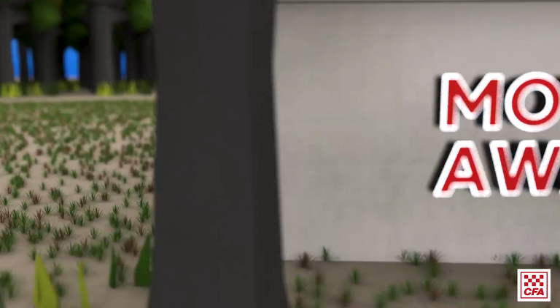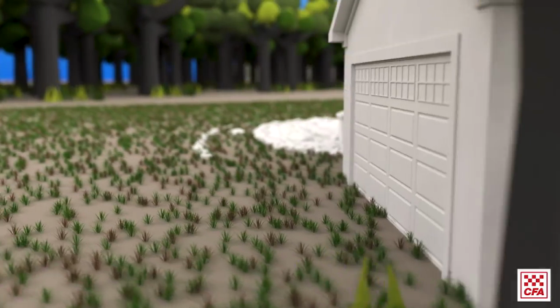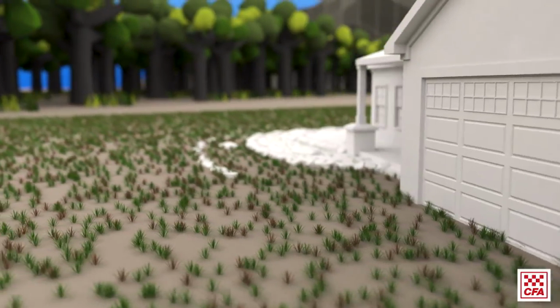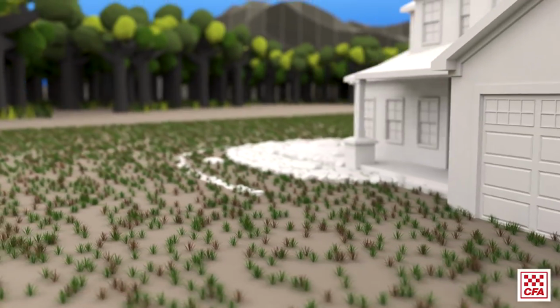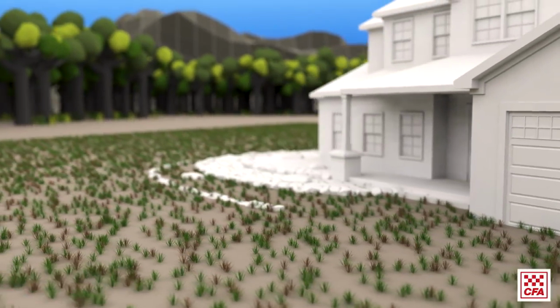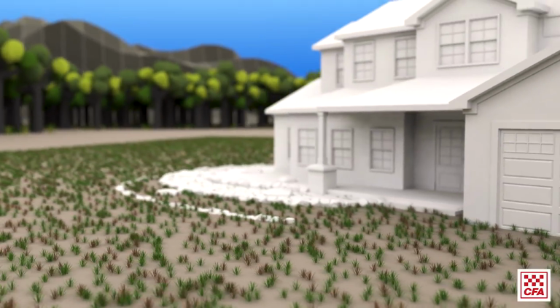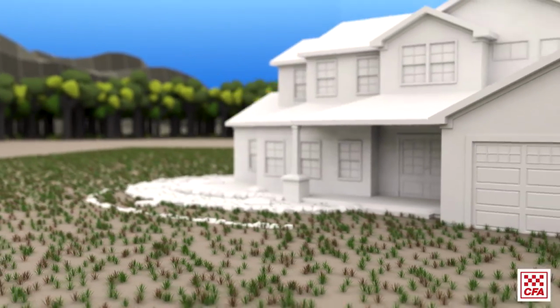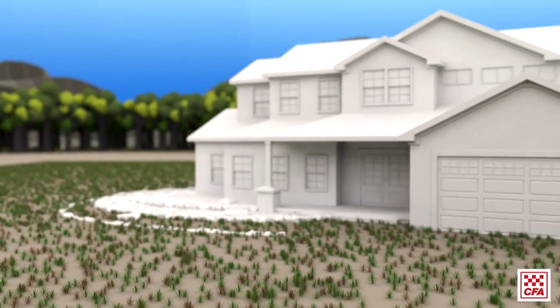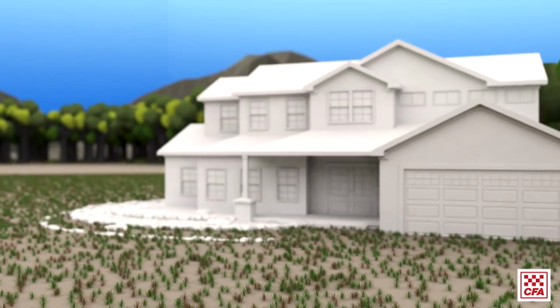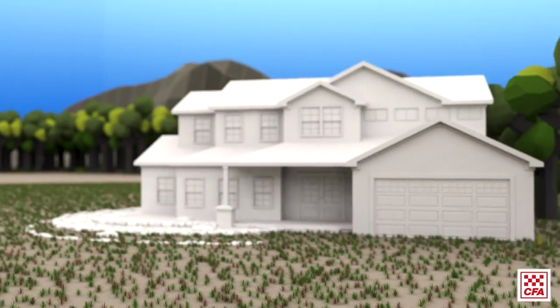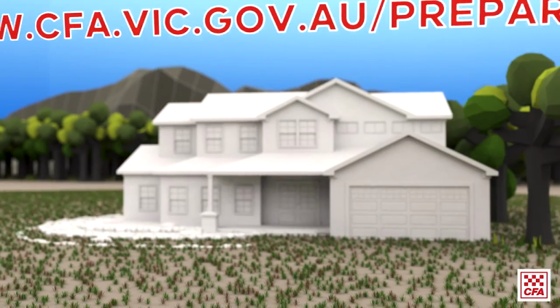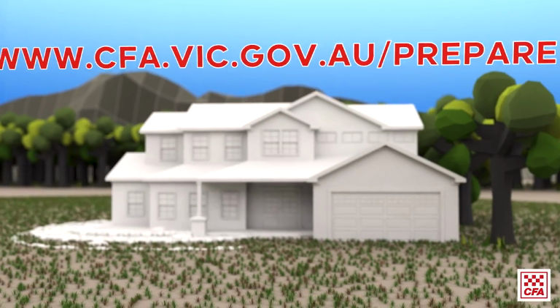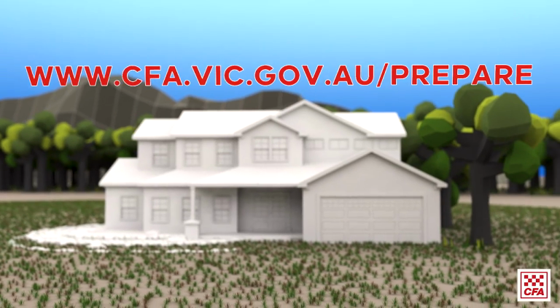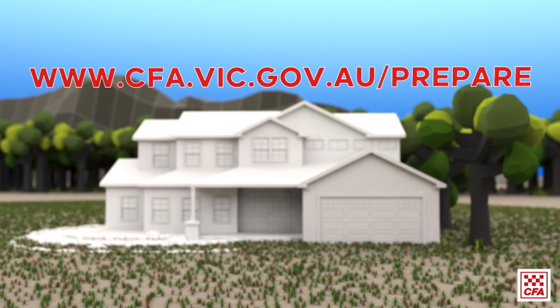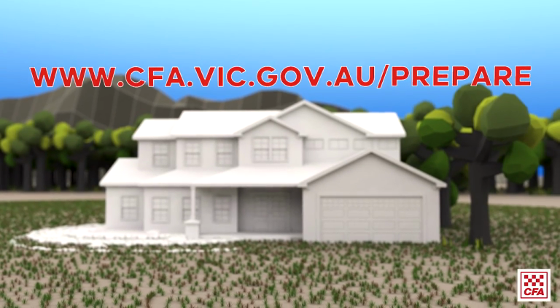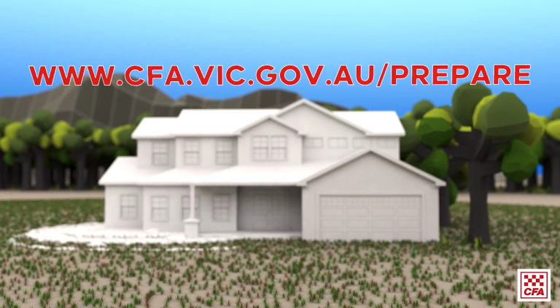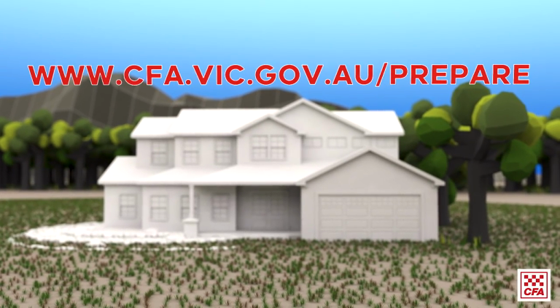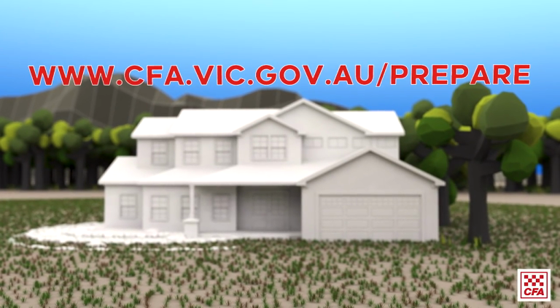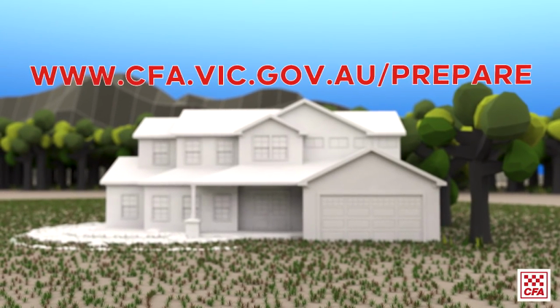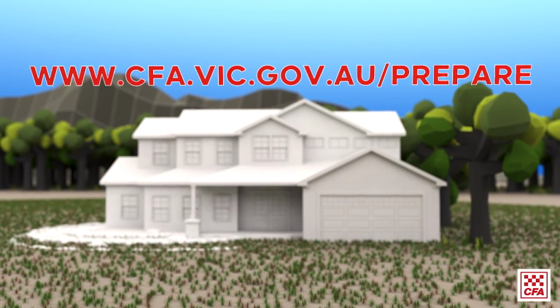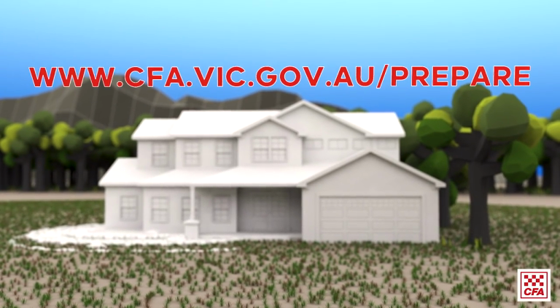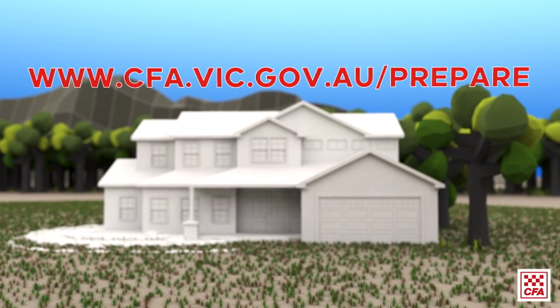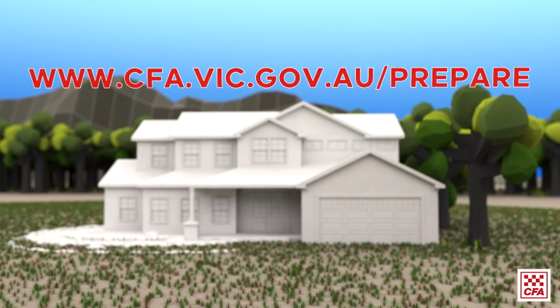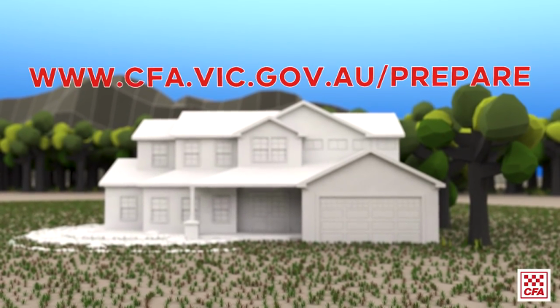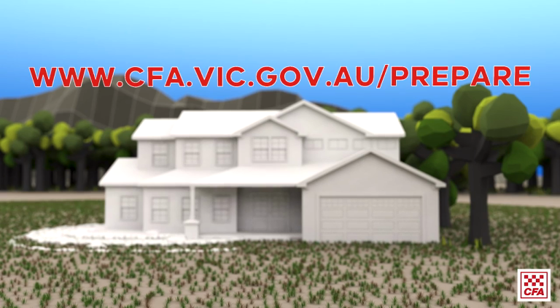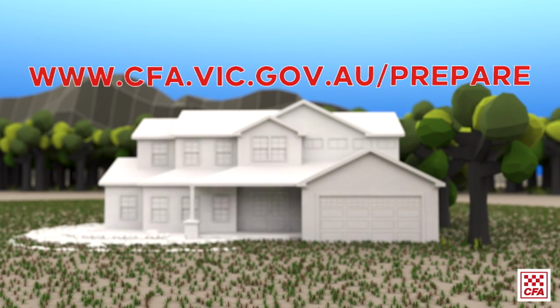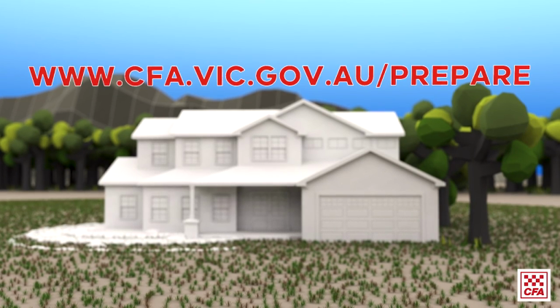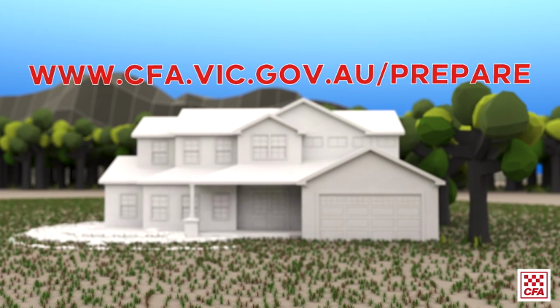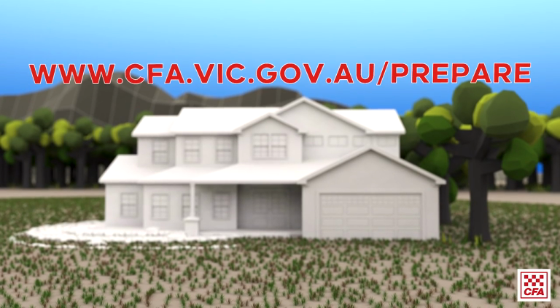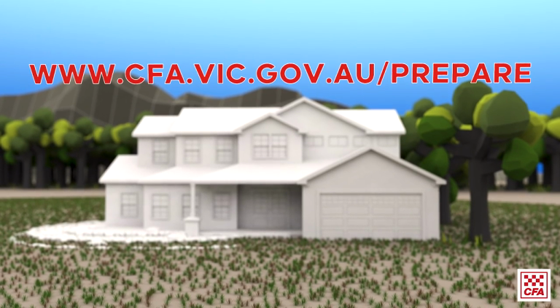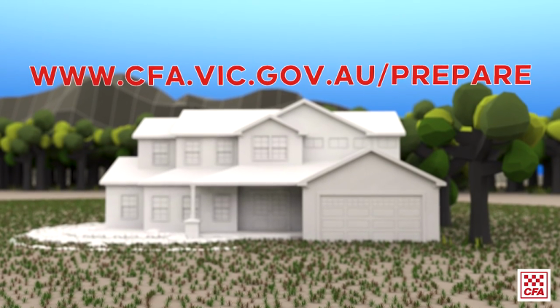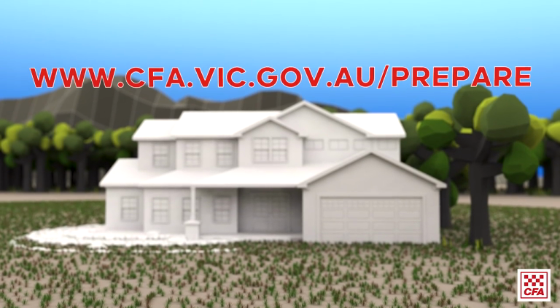These are just some of the main ways in which you can prepare your home. To learn more about preparing your property, visit cfa.vic.gov.au/prepare.